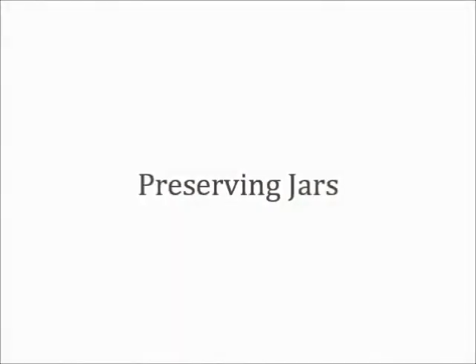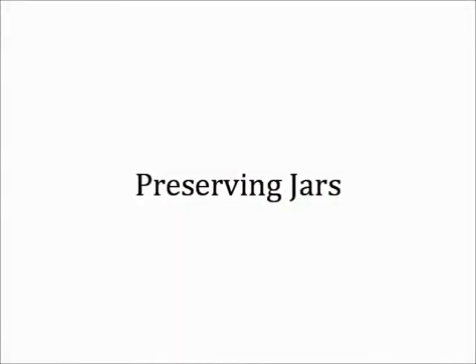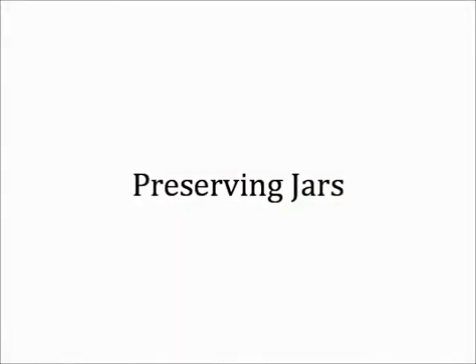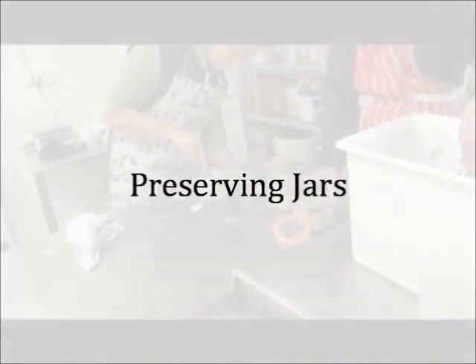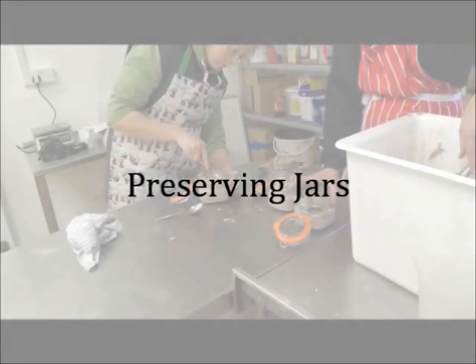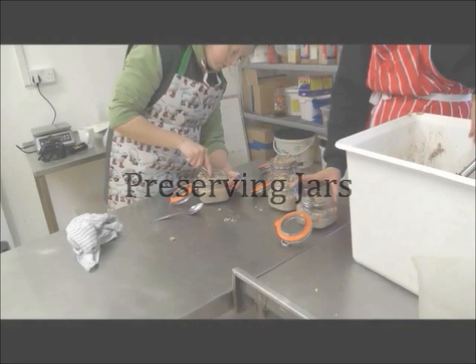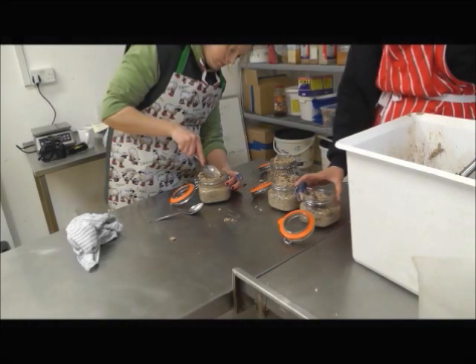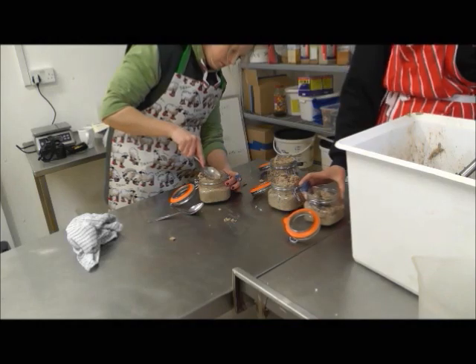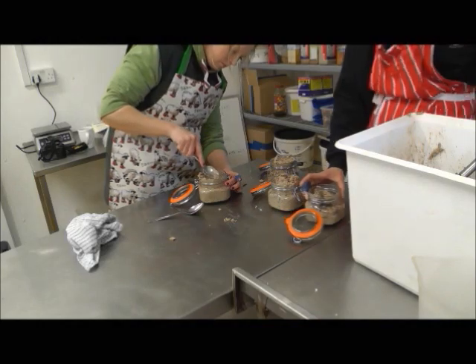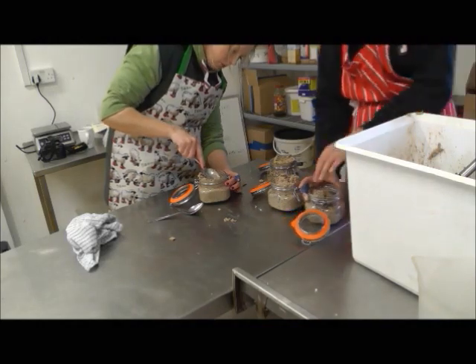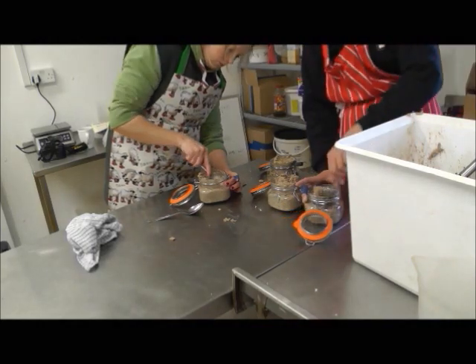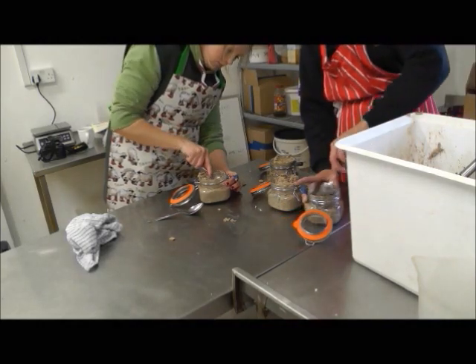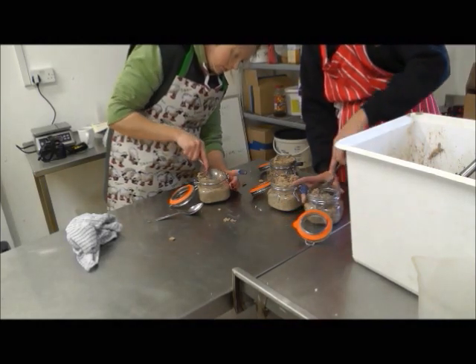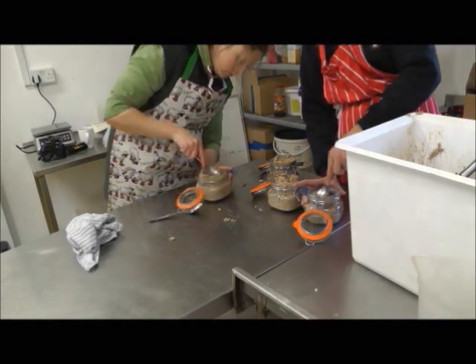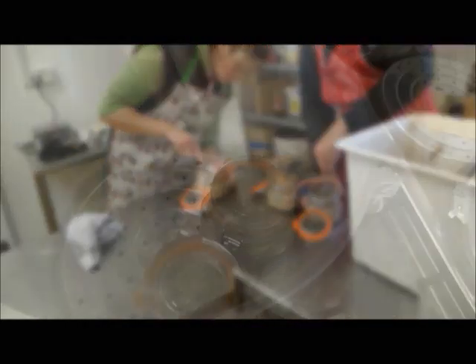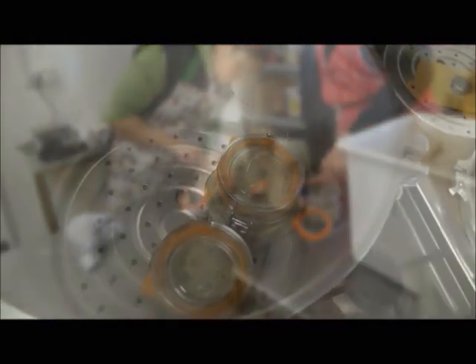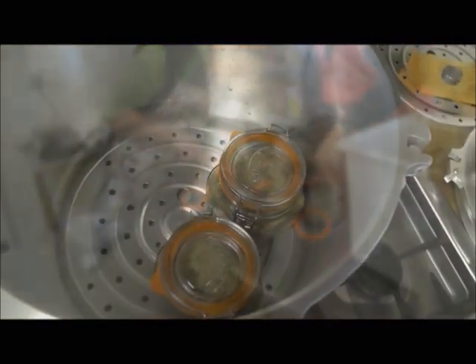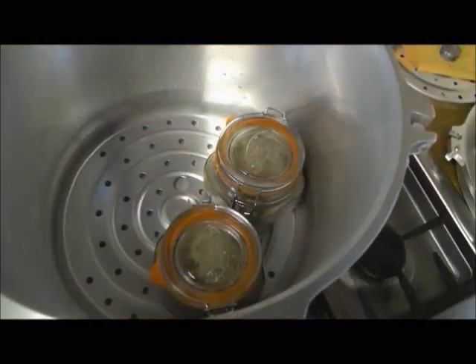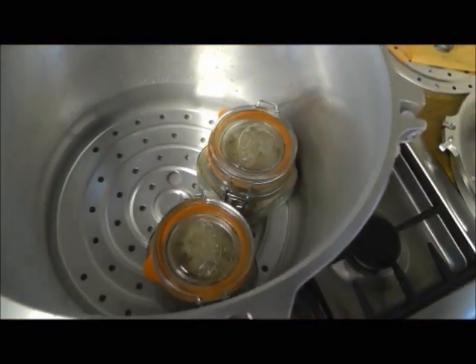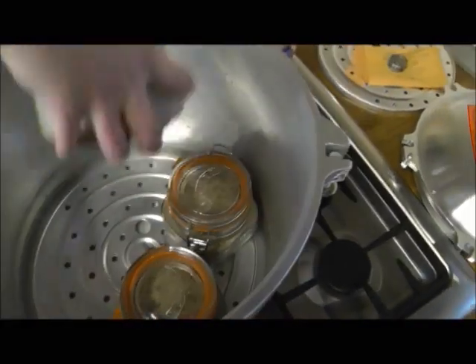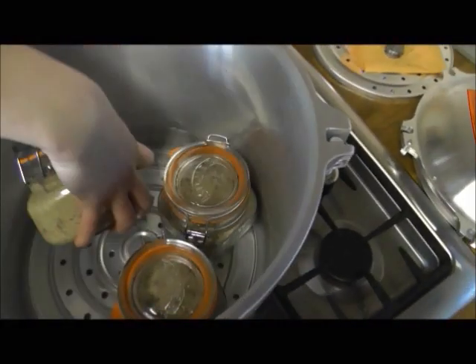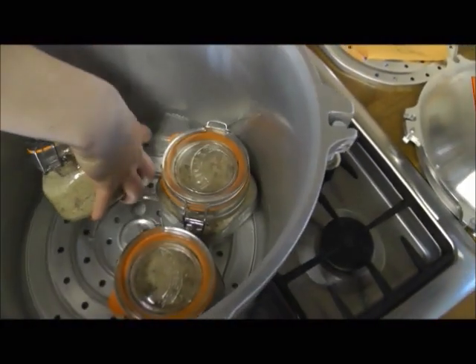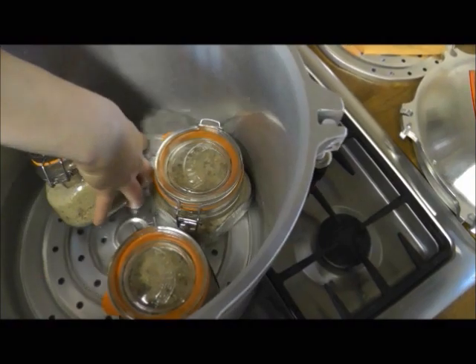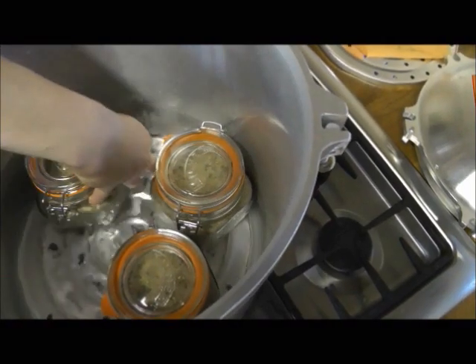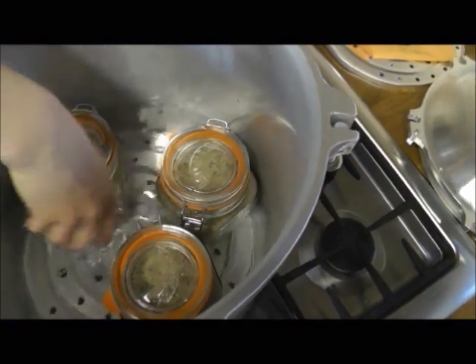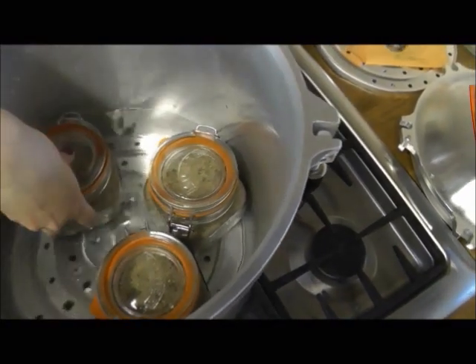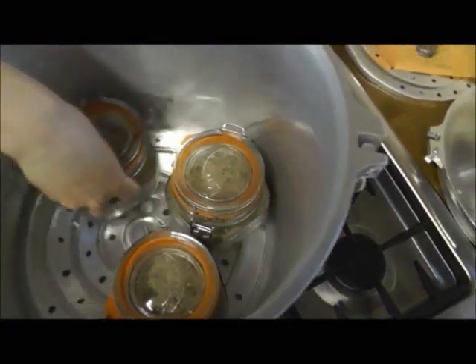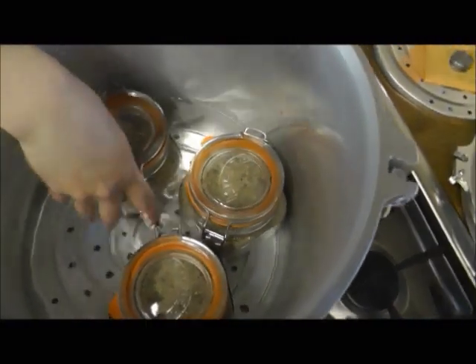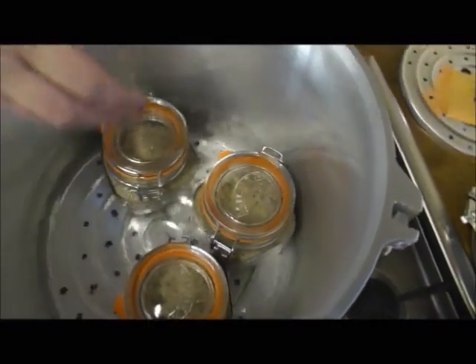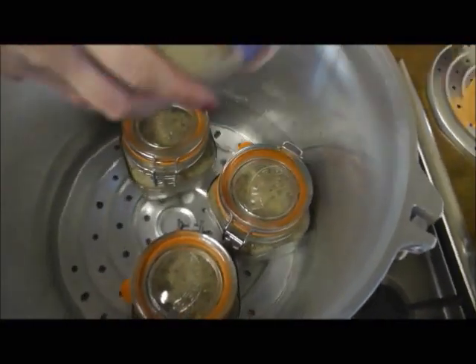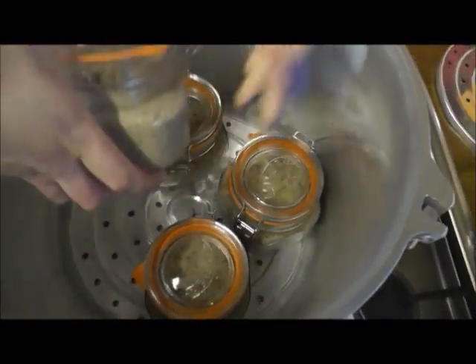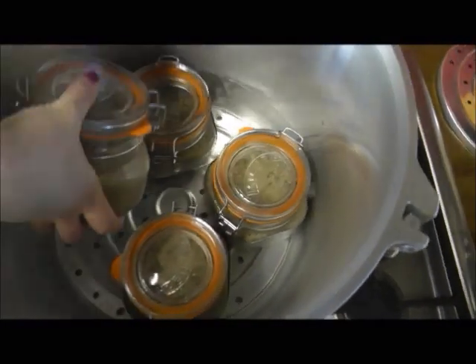Mark kindly gave us some preserving jars — it's one of the many ways you can keep haggis. We stuffed it in and the jars were then boiled away in a pressure cooker to seal, so that they can be kept for months and months on end.